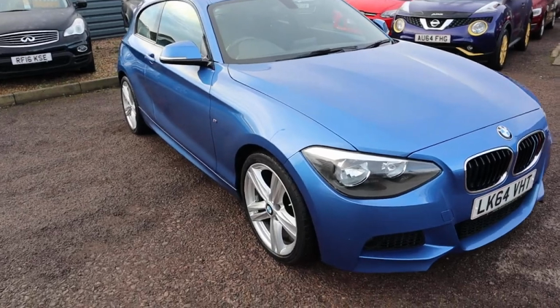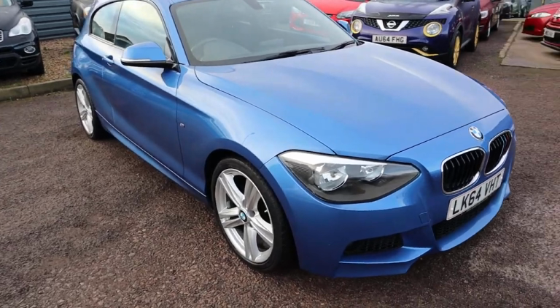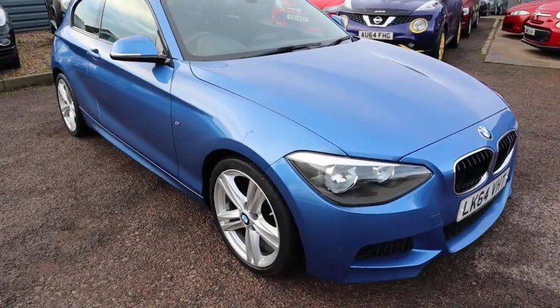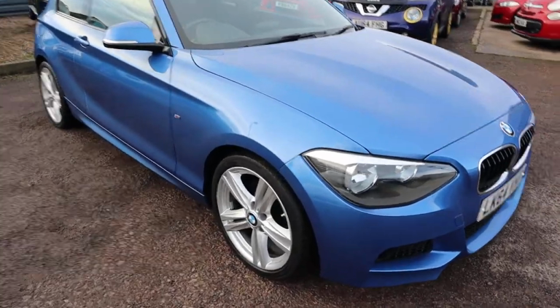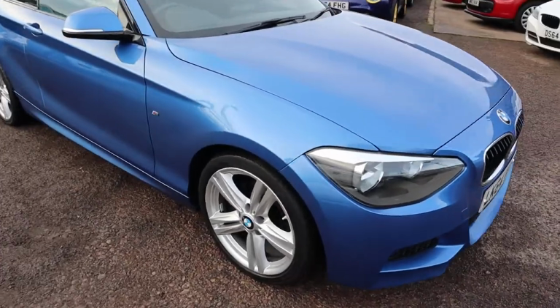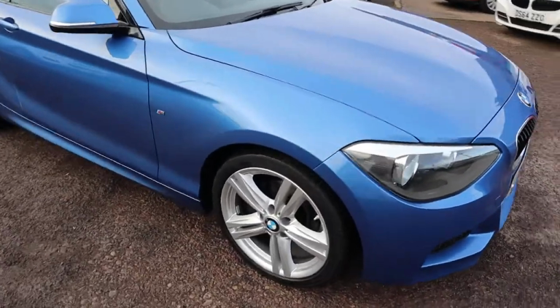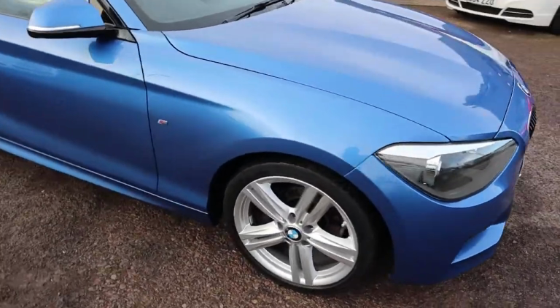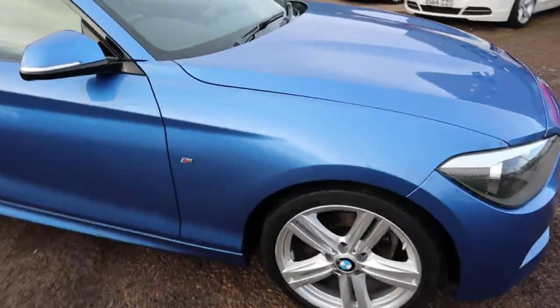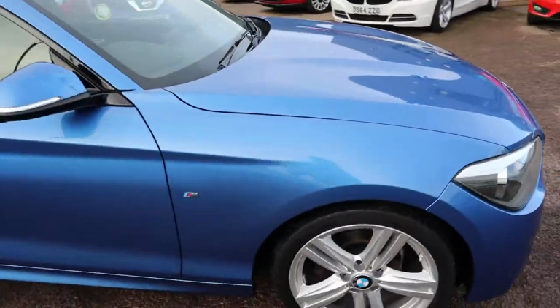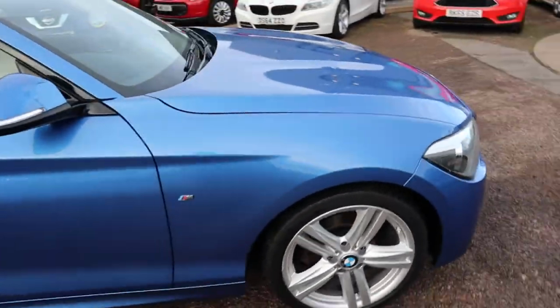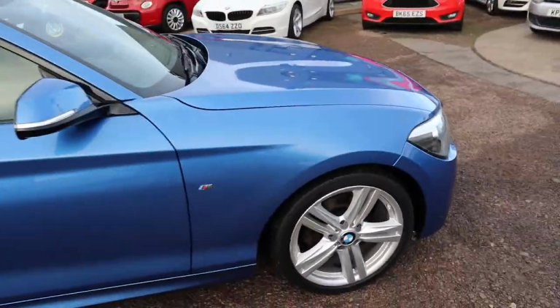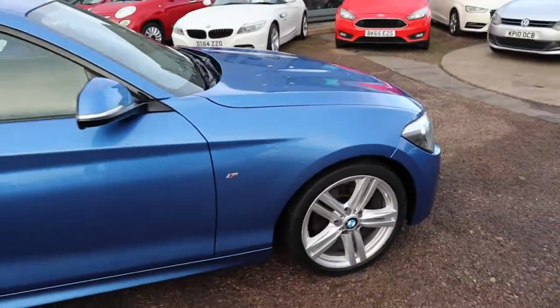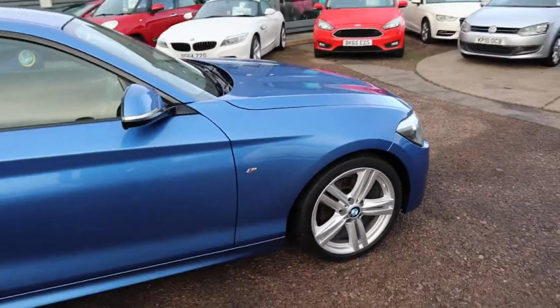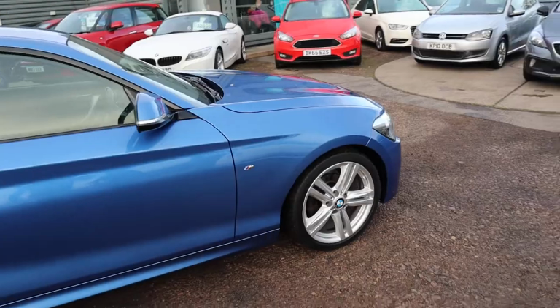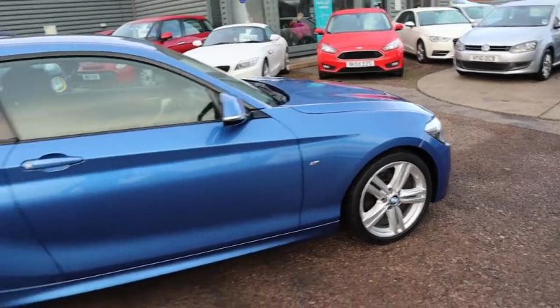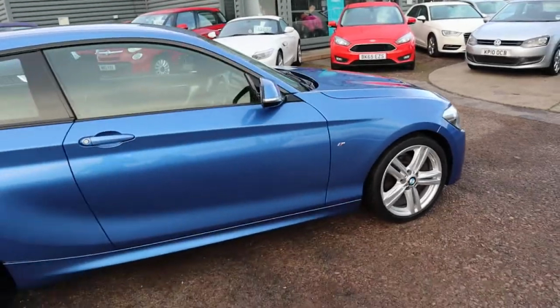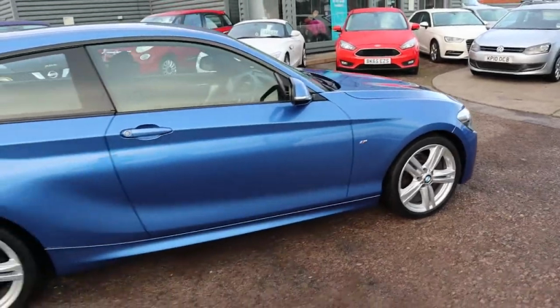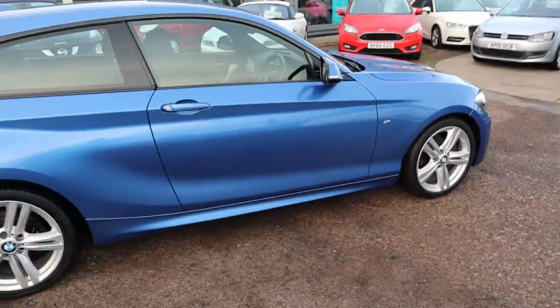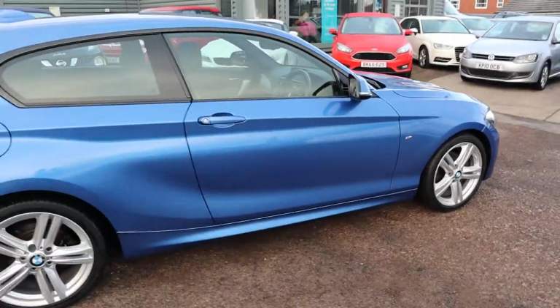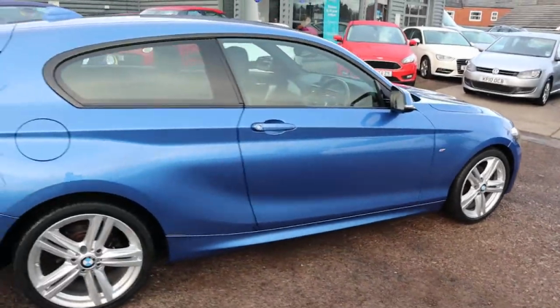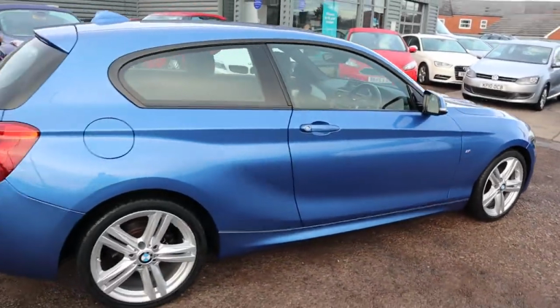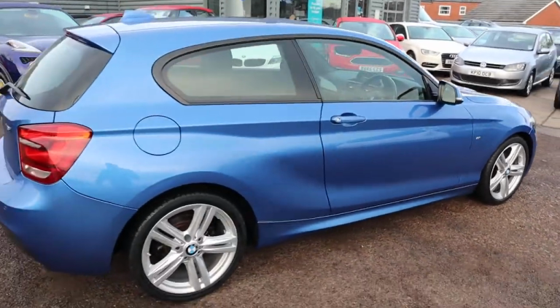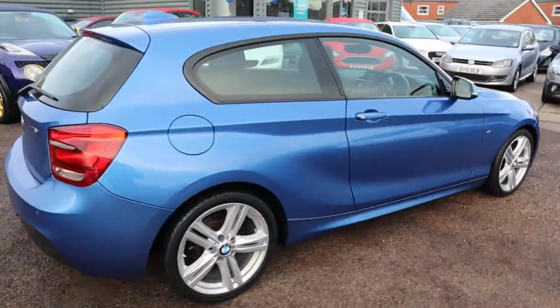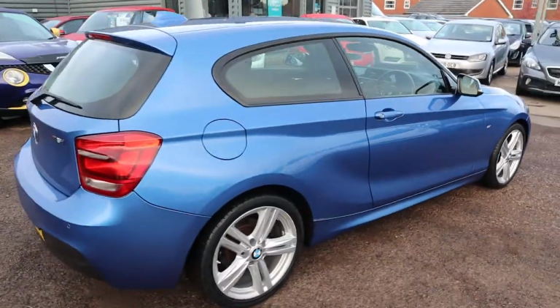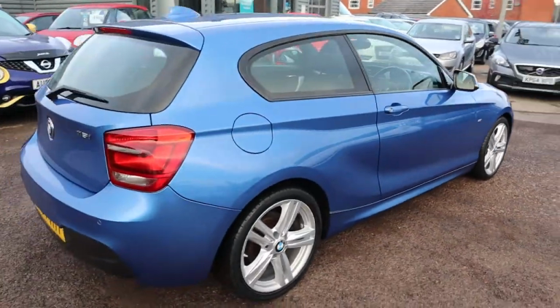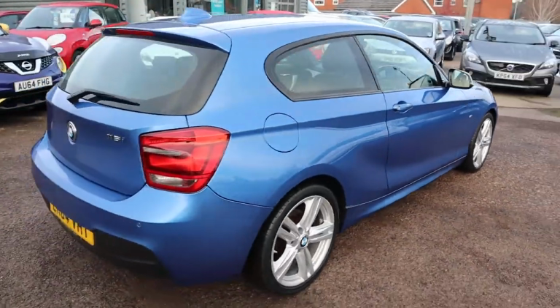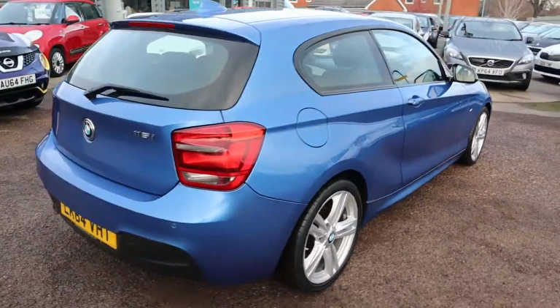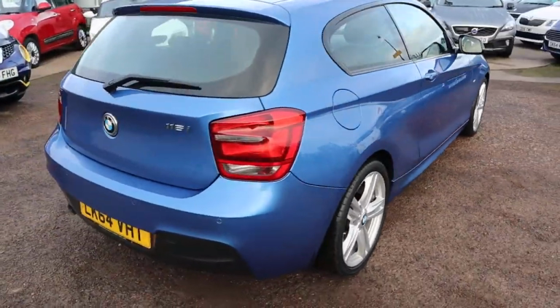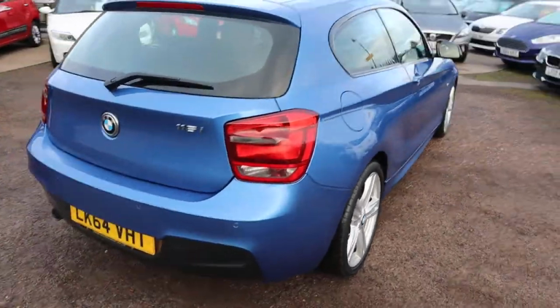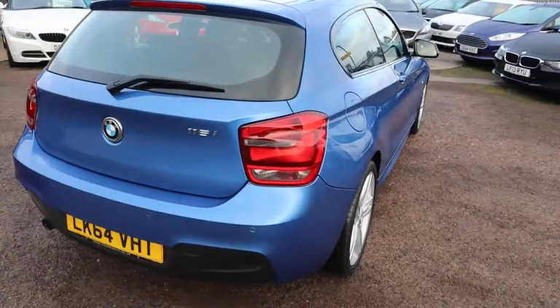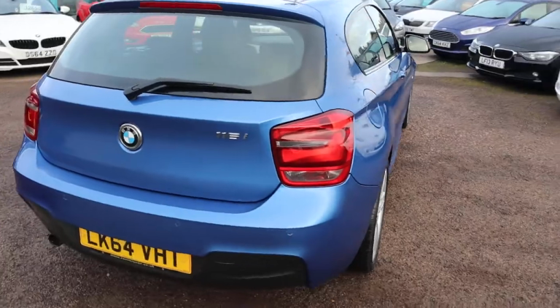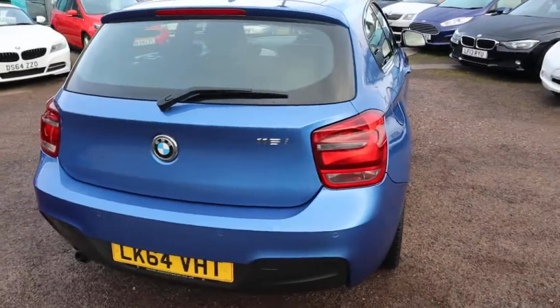Welcome to Country Car, my name's Tom. Here we have an absolutely stunning BMW 1 Series. I'm going to give you a walk around the car, show you a few of the features and the general condition of it.